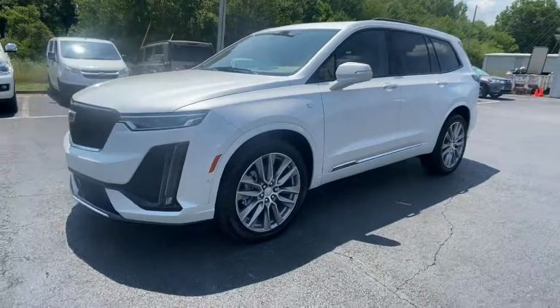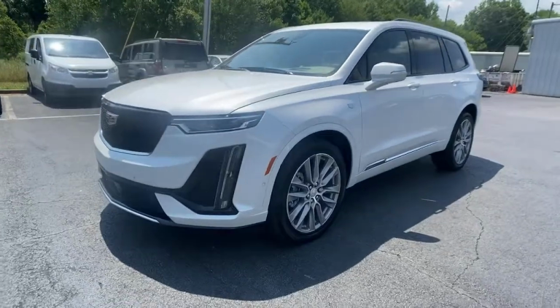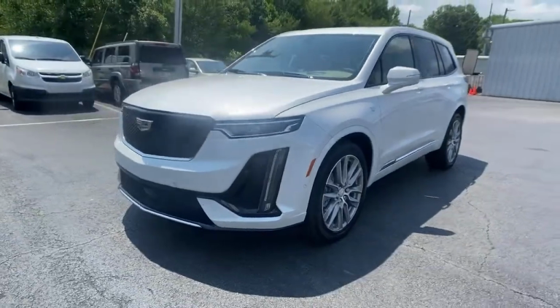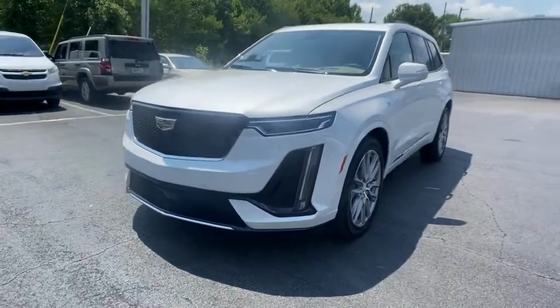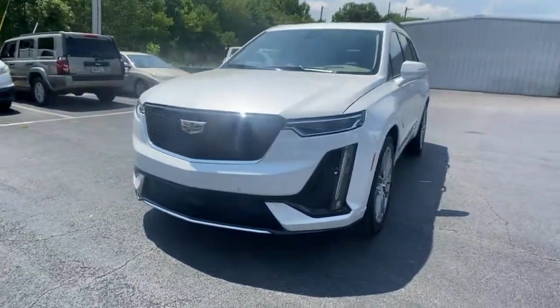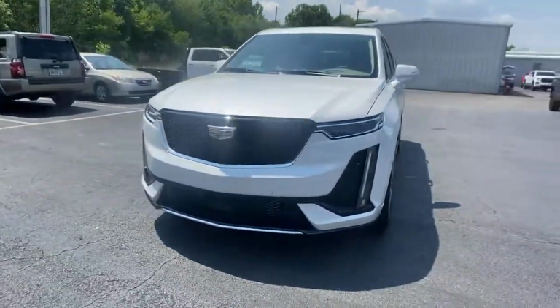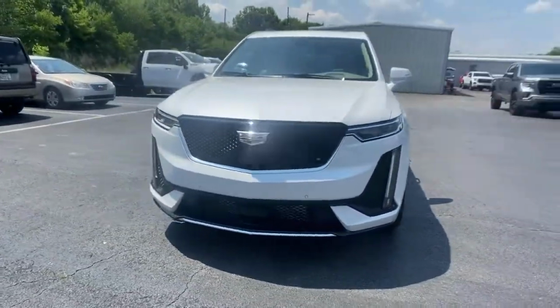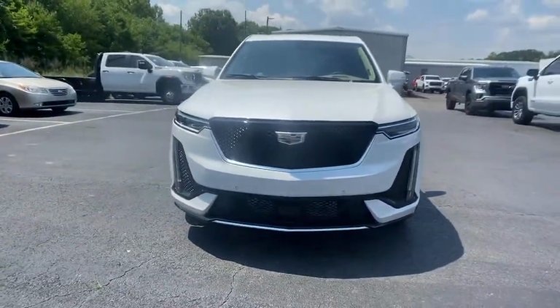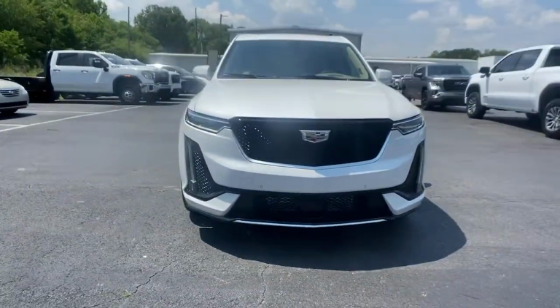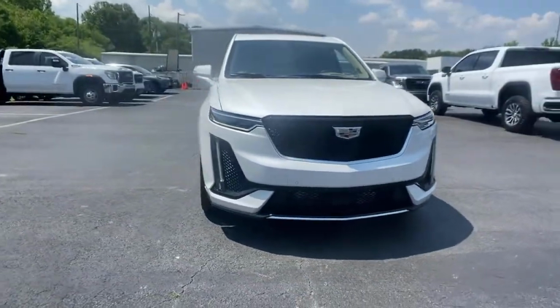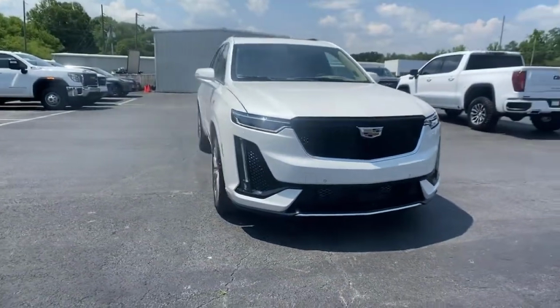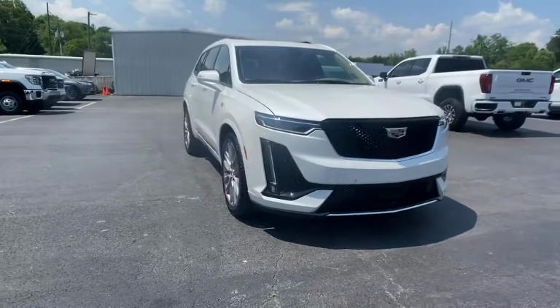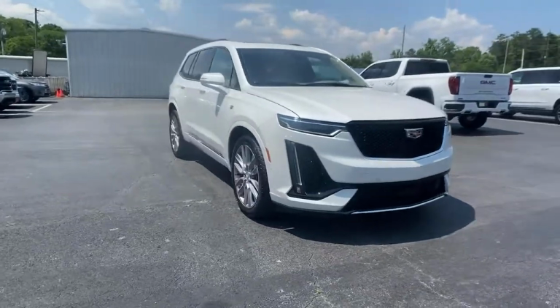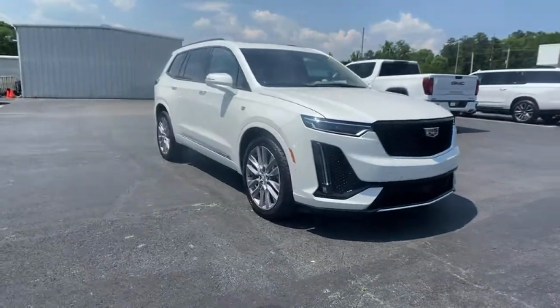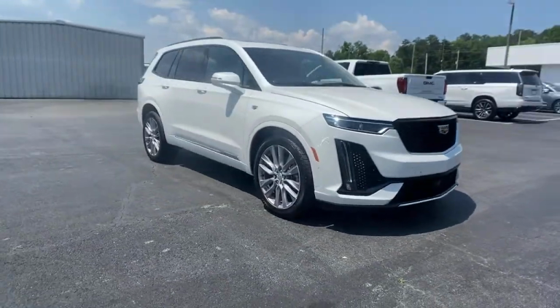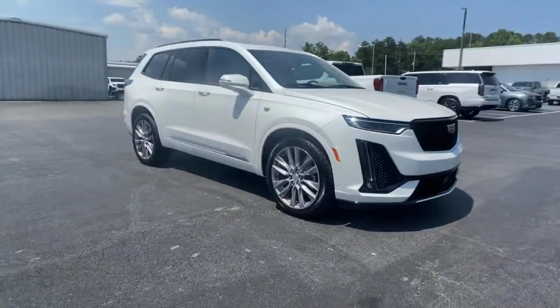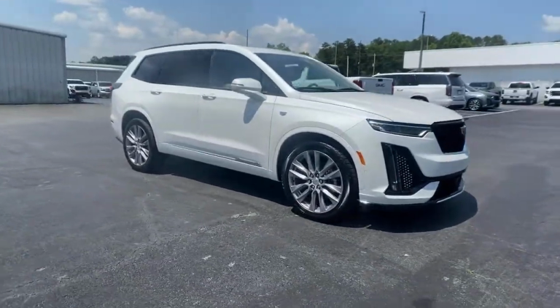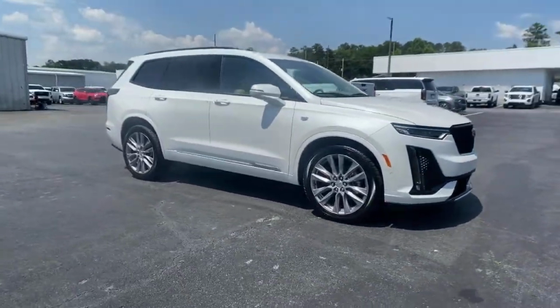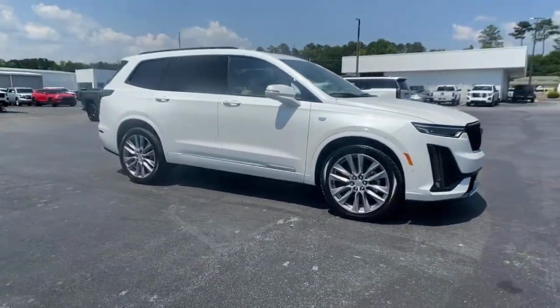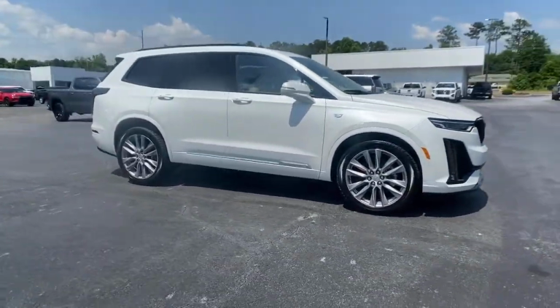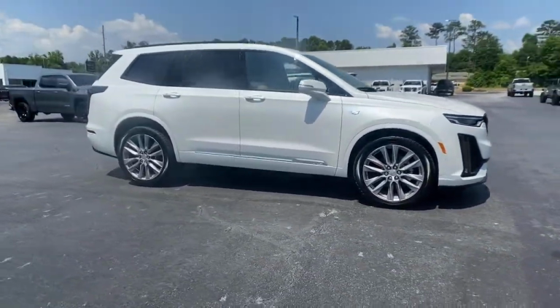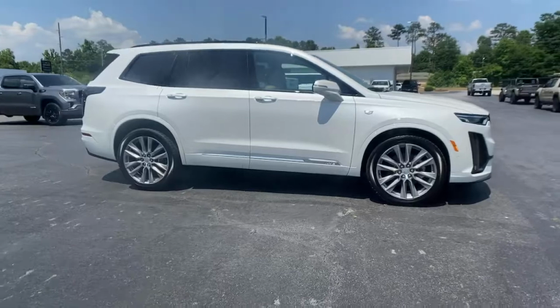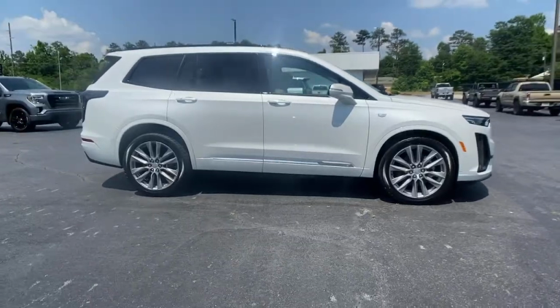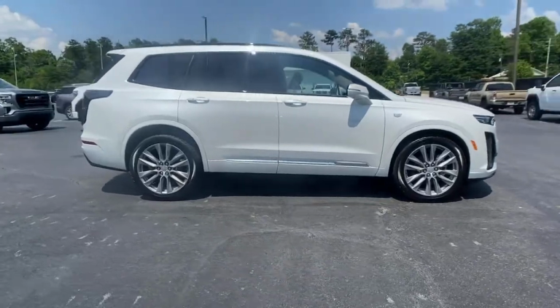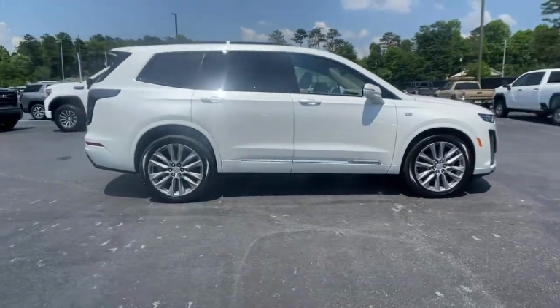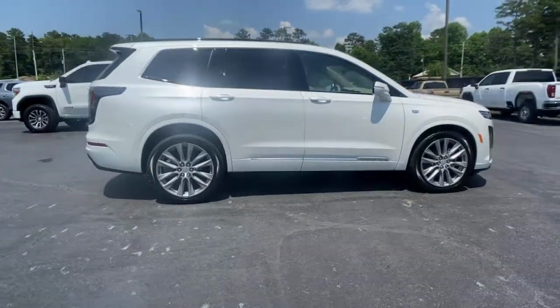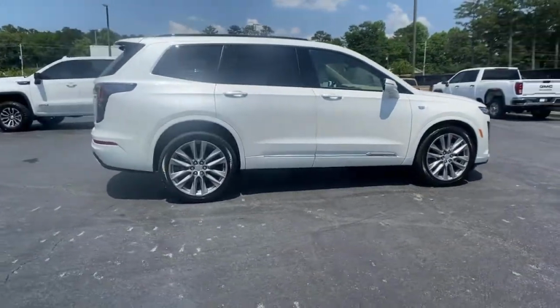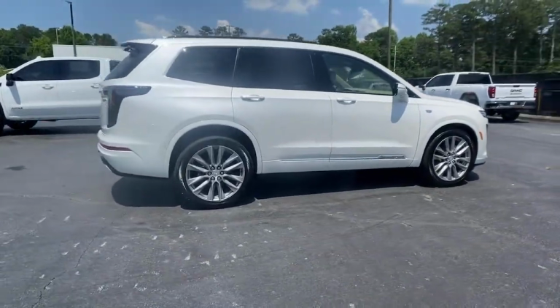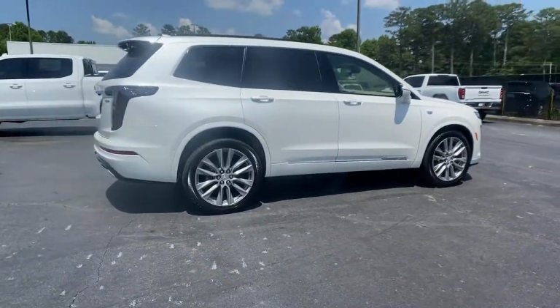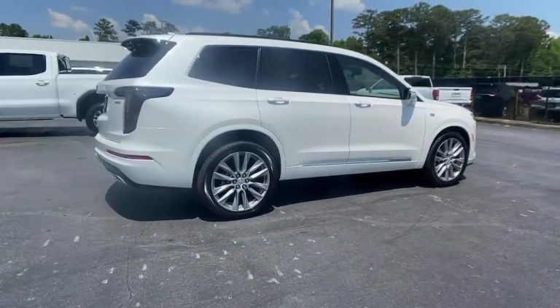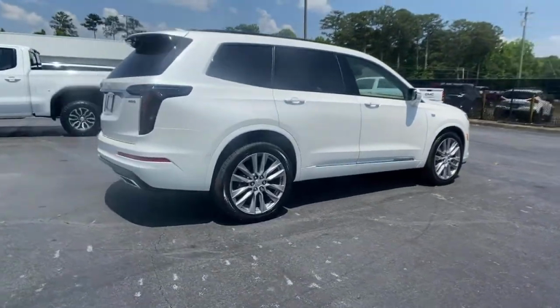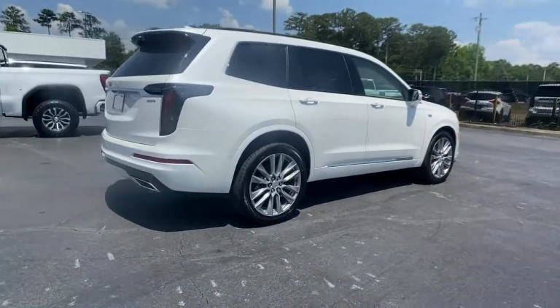Go home happy with the 2021 Cadillac XT6. This vehicle delivers the style, comfort, and efficiency you need to meet the needs of today's lifestyle. Confidence comes standard when you're behind the wheel, prepared for the journey ahead.